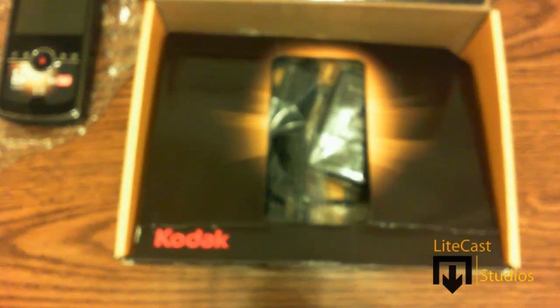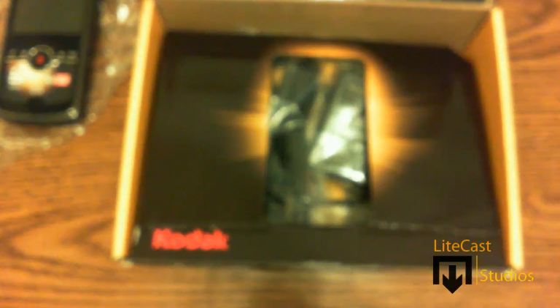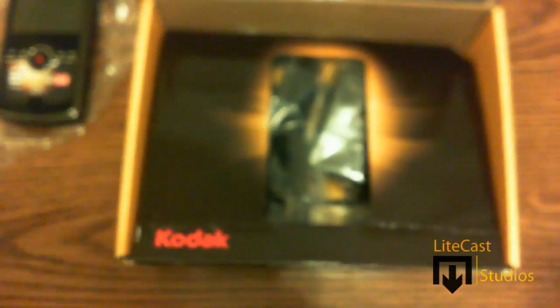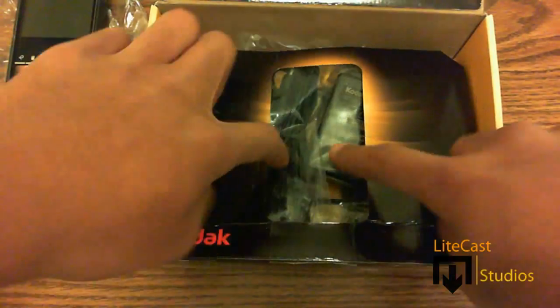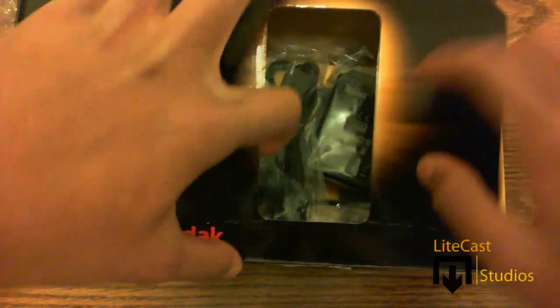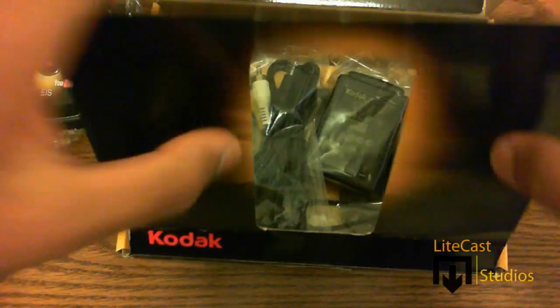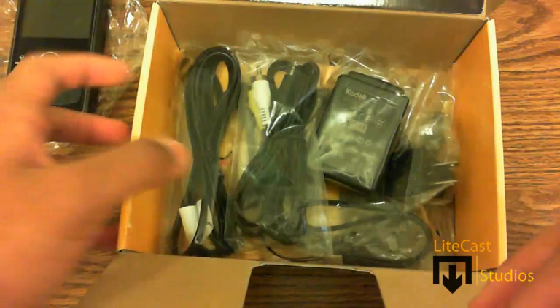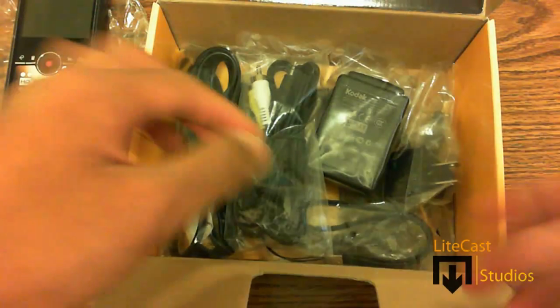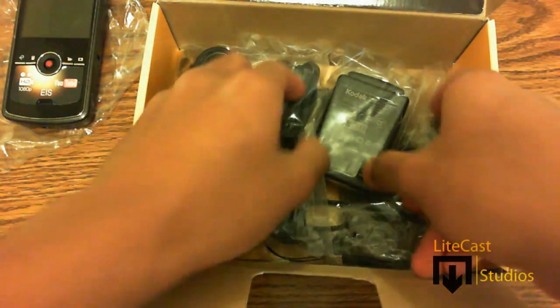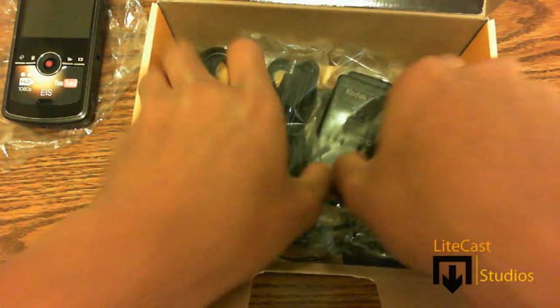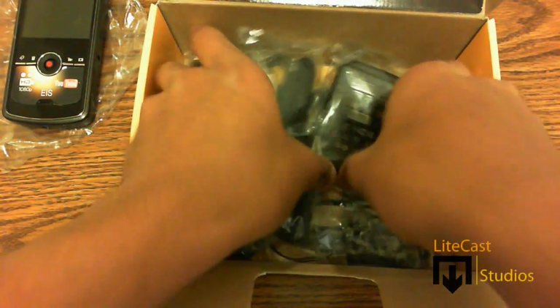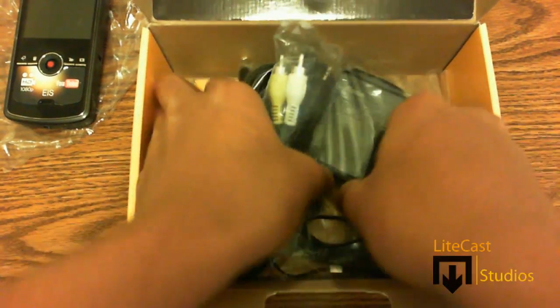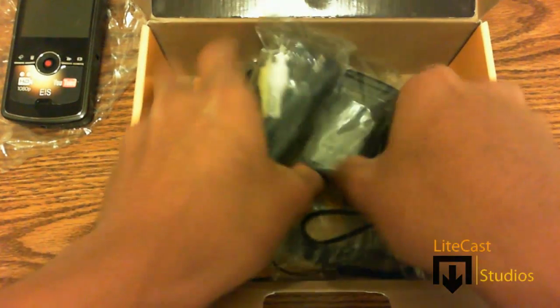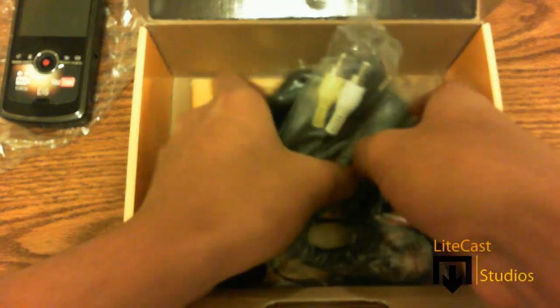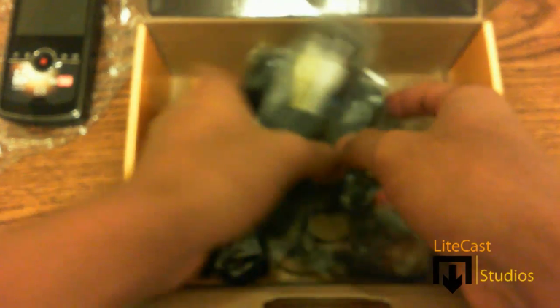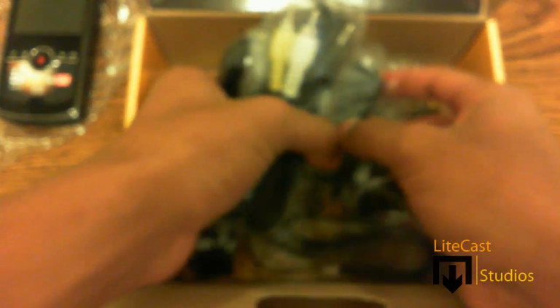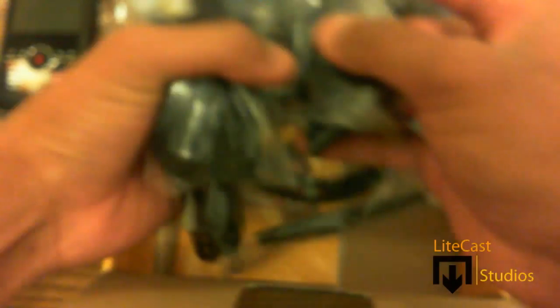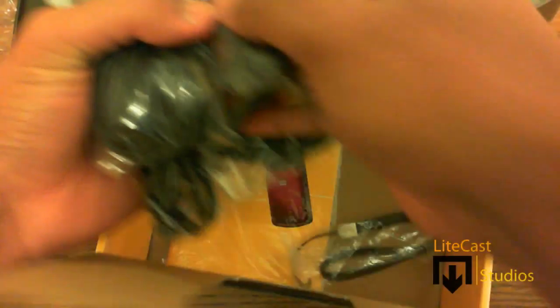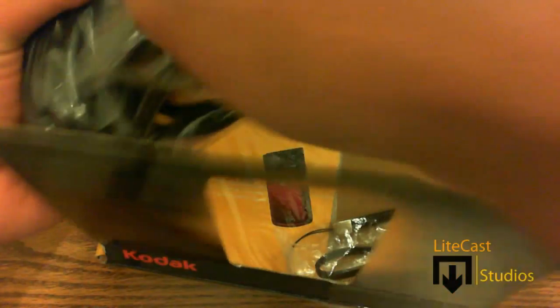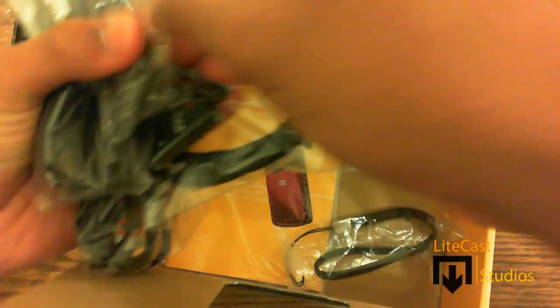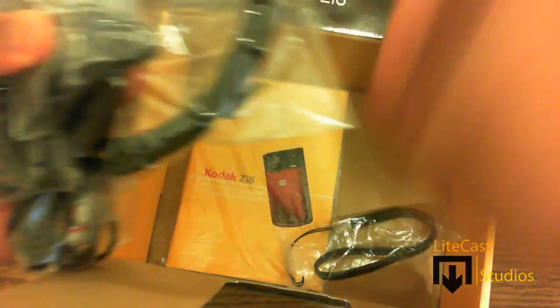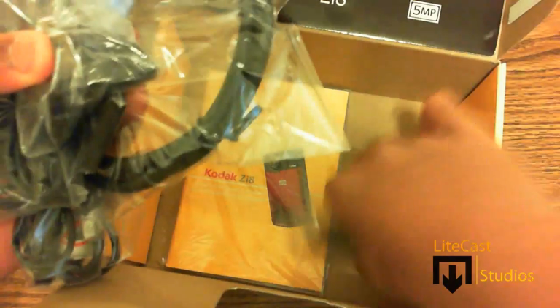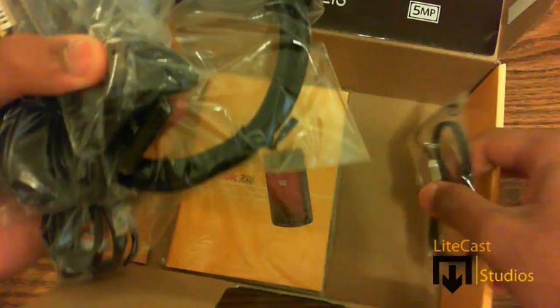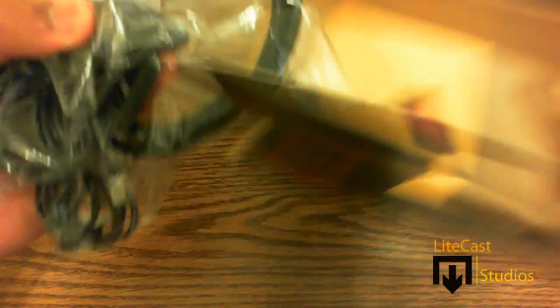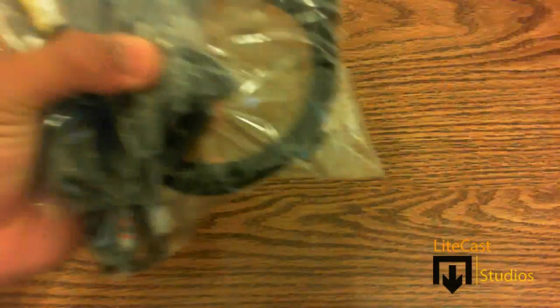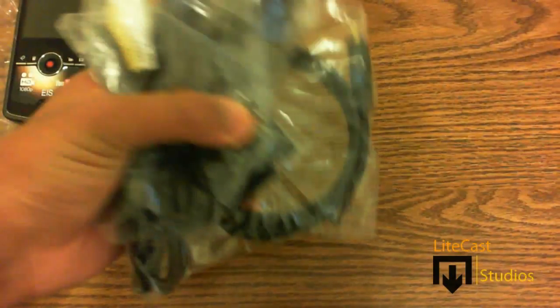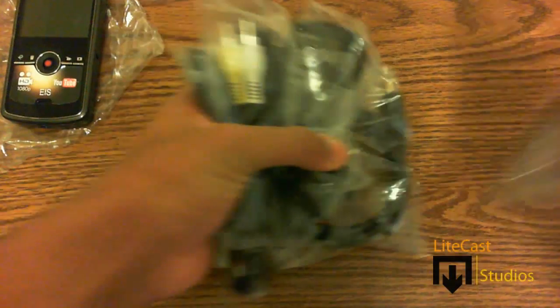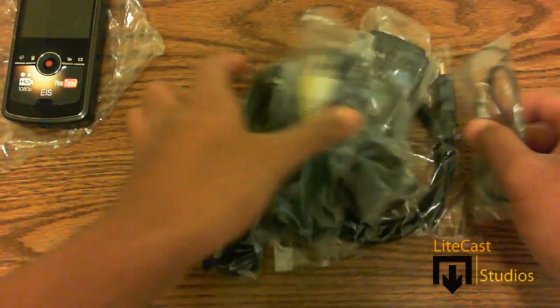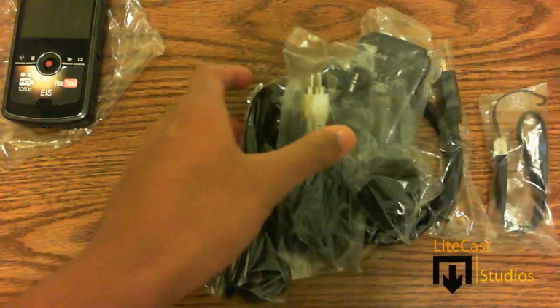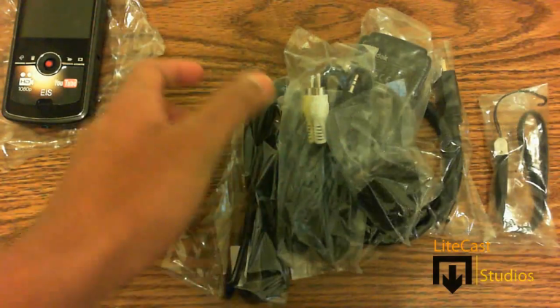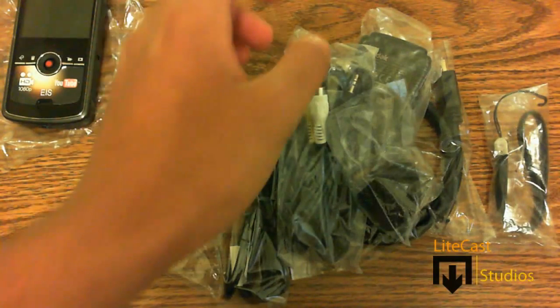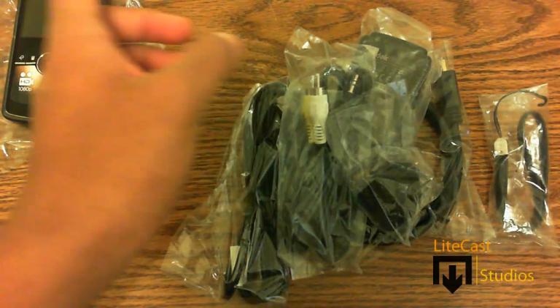Putting that aside, you will see all the accessories that Kodak includes with the camcorder. What I like about Kodak is how they include every cable that you would ever need for the camcorder so that you don't have to go and buy it later on, which is very handy.